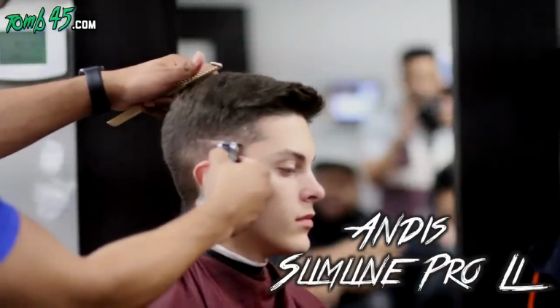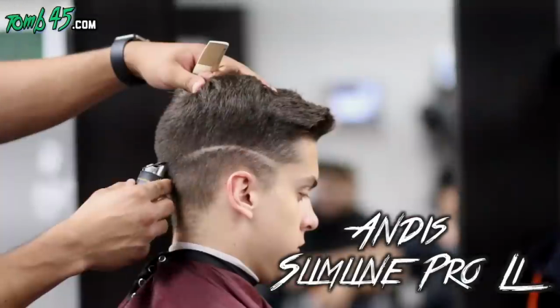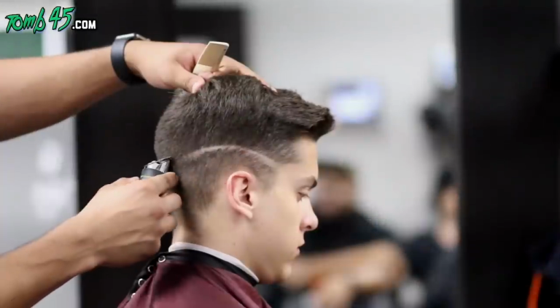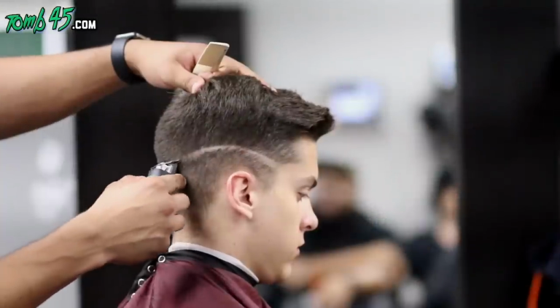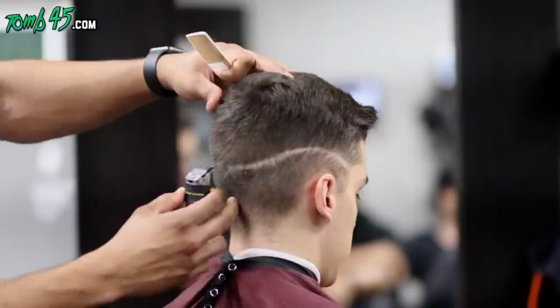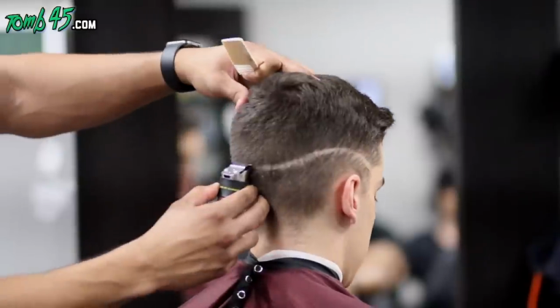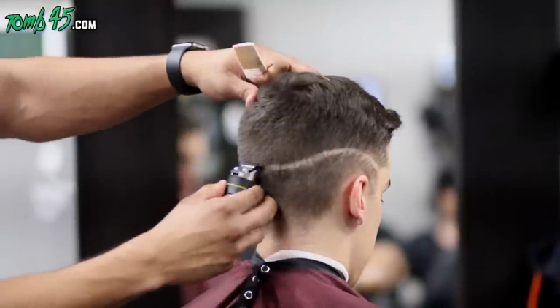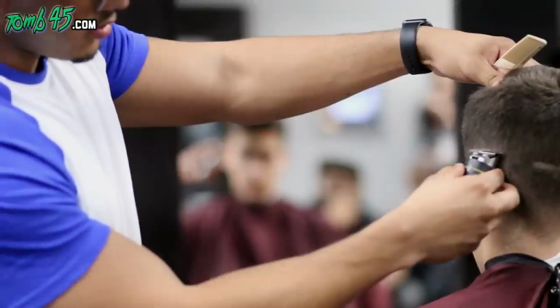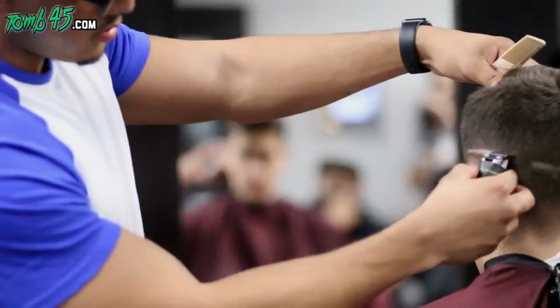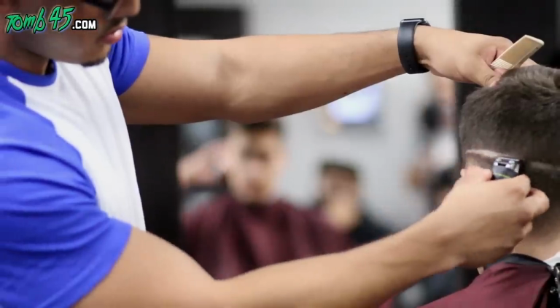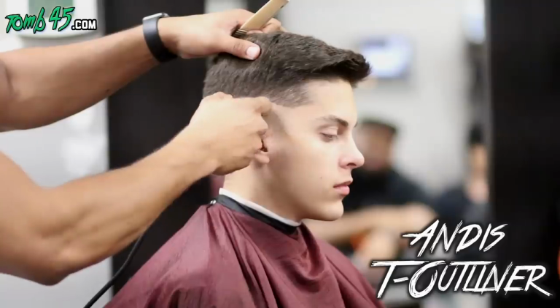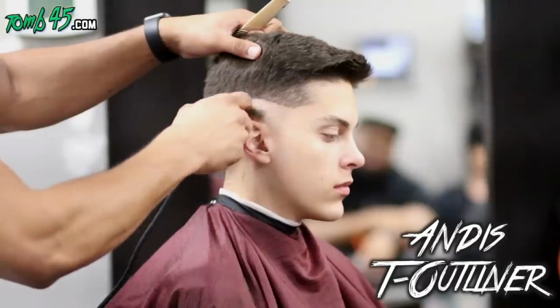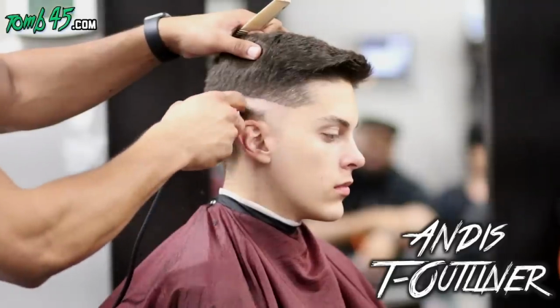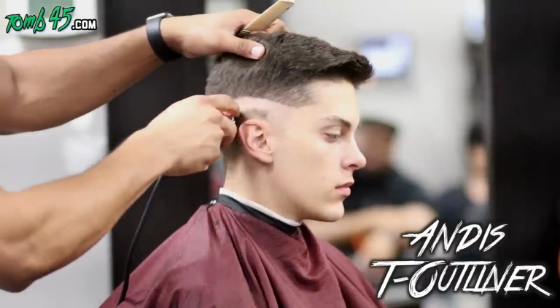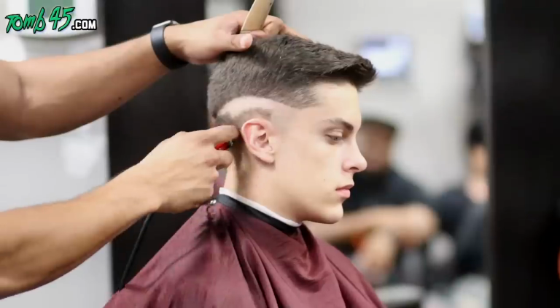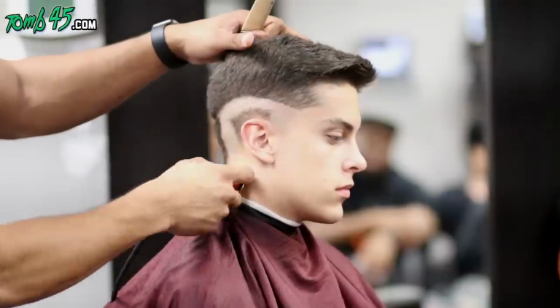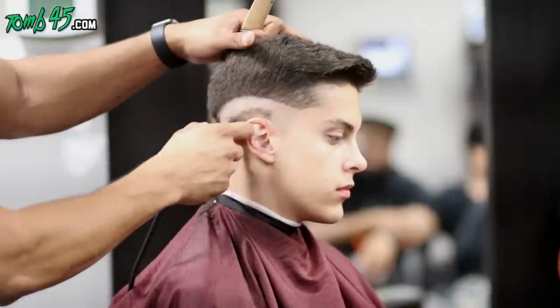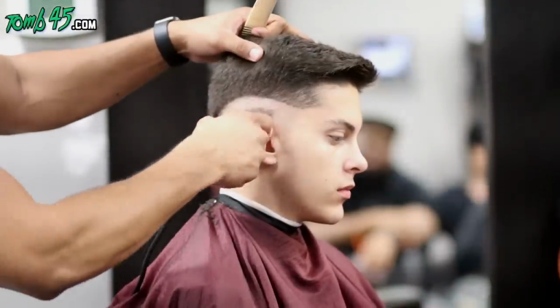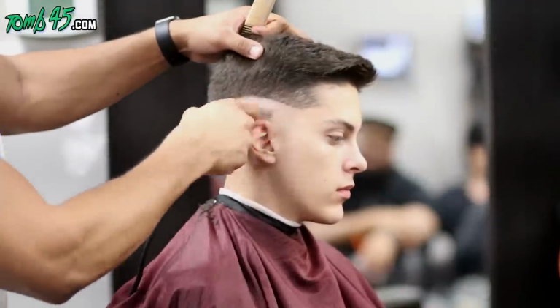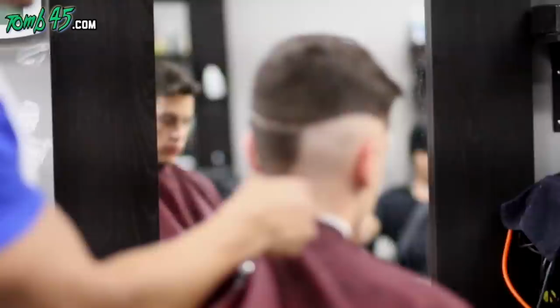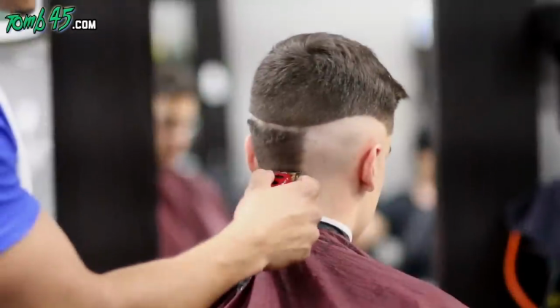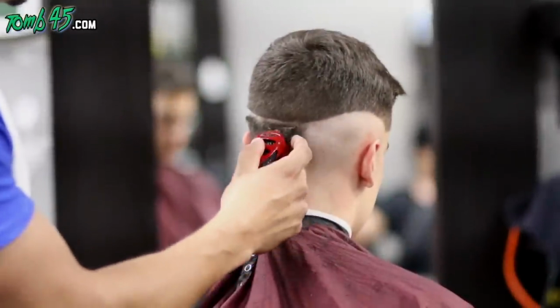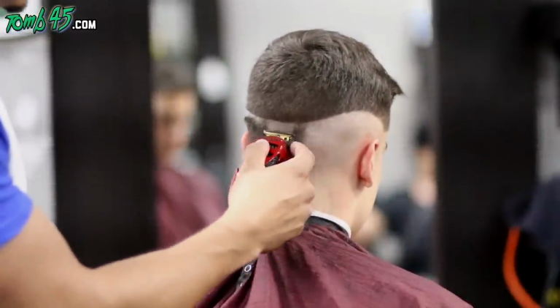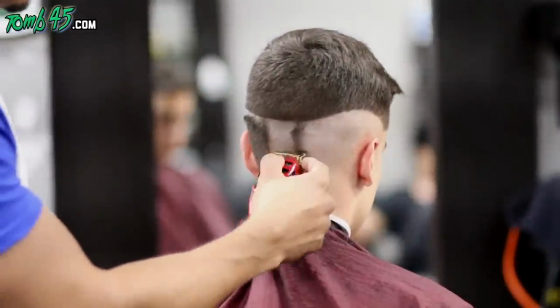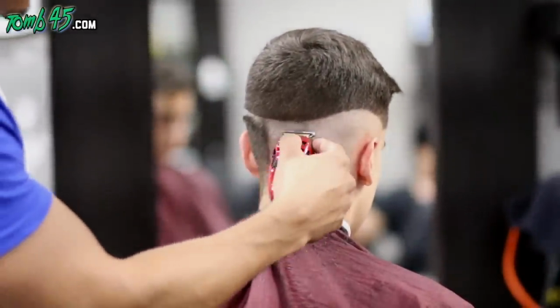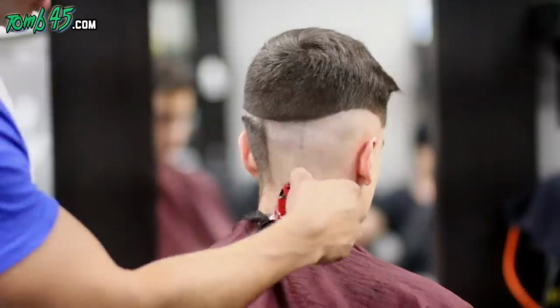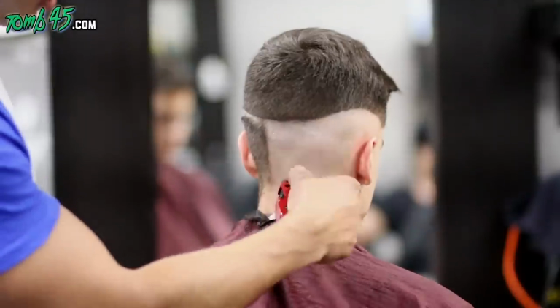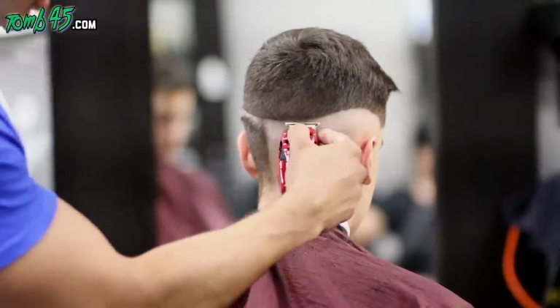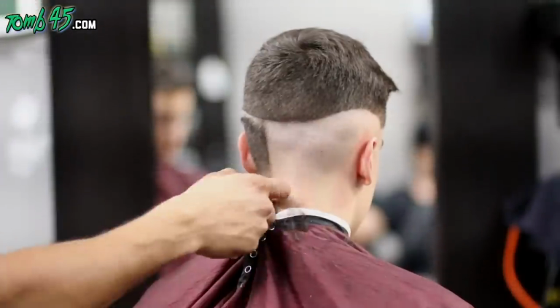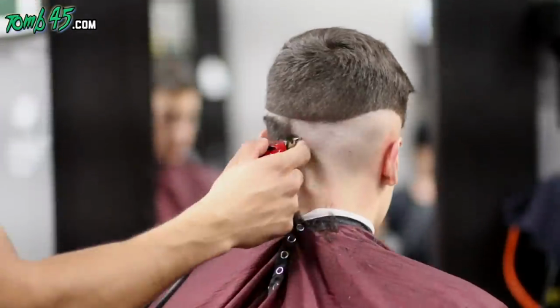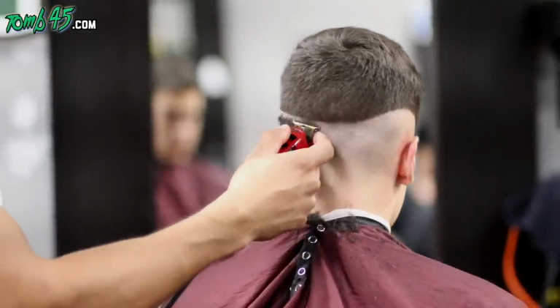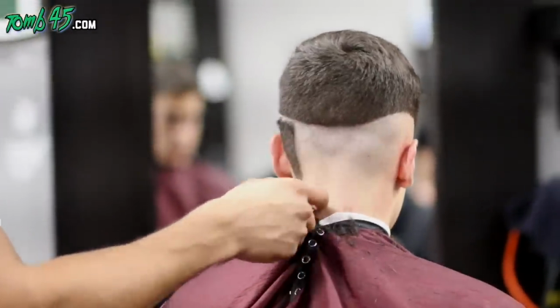What's going on guys, got another haircut tutorial for you. This is going to be pretty much a ball fade to a side part, and it's going to be pretty short on the top just because it's already short.